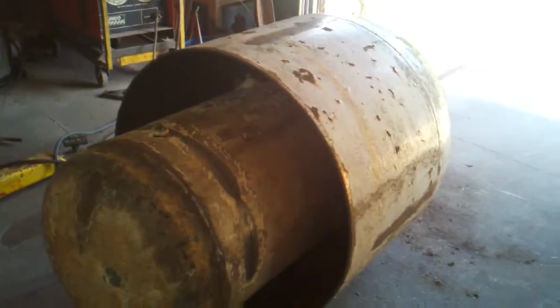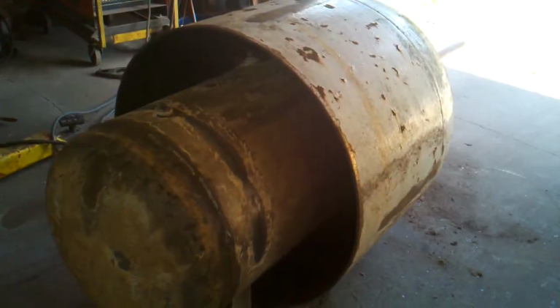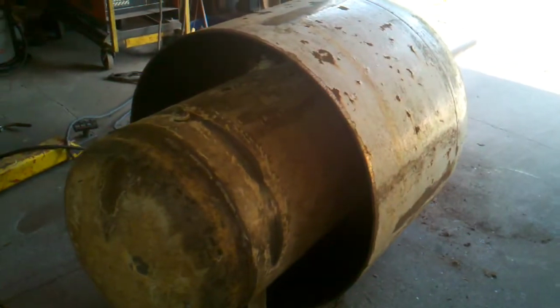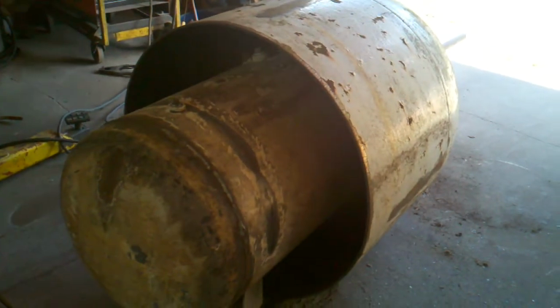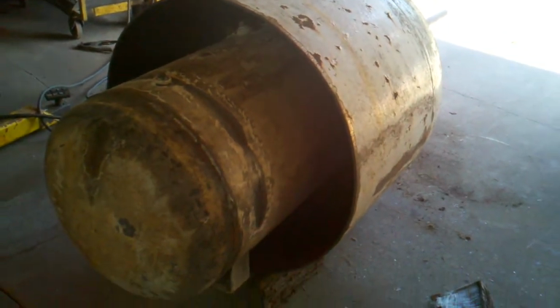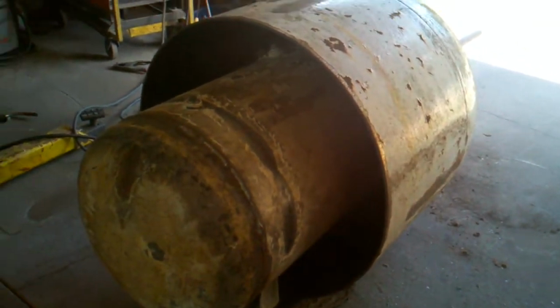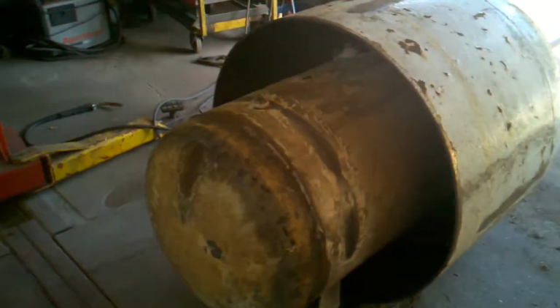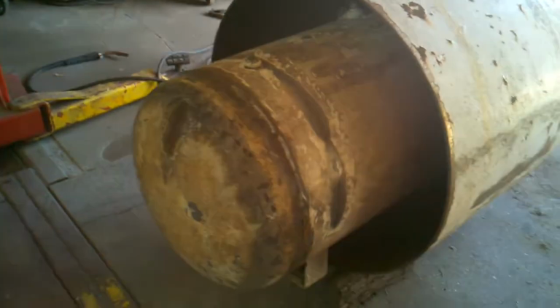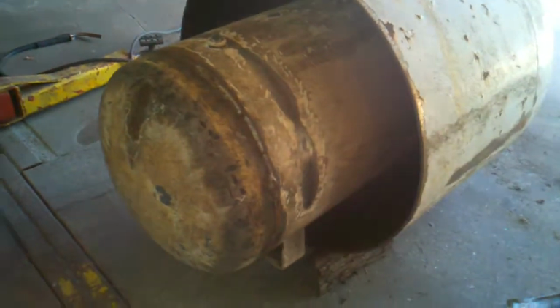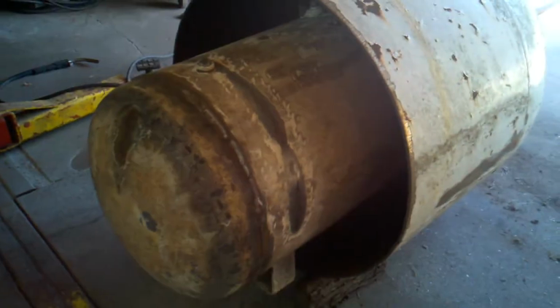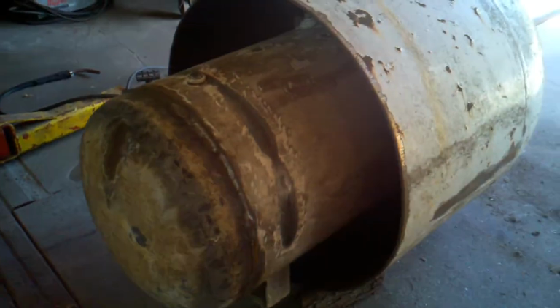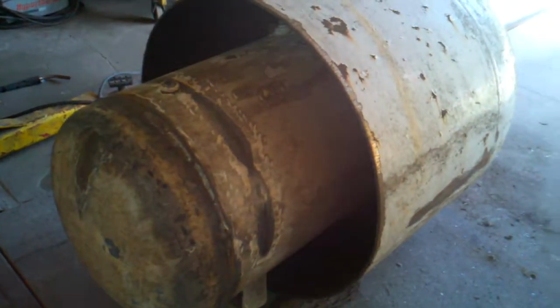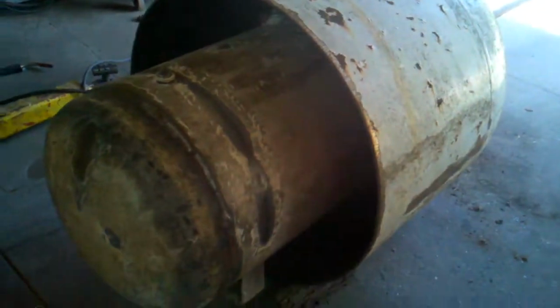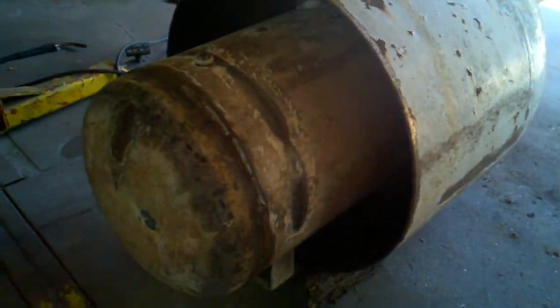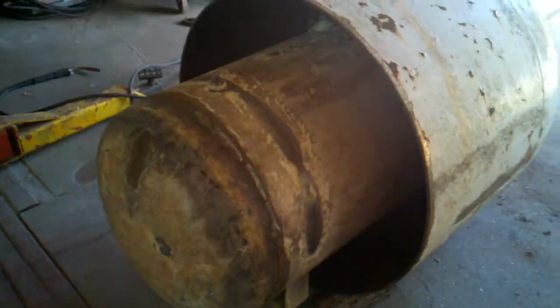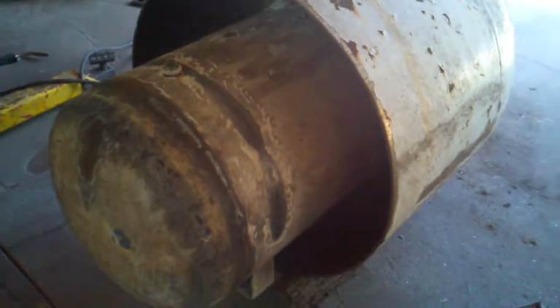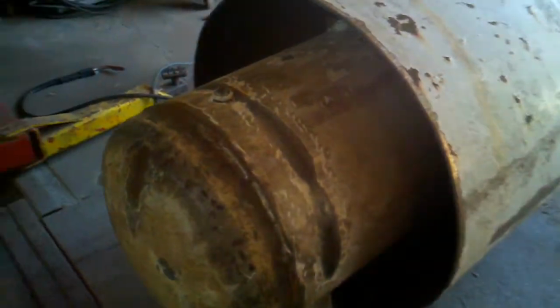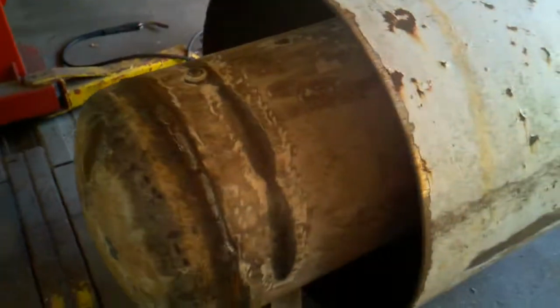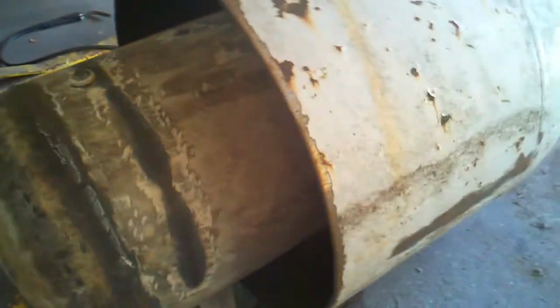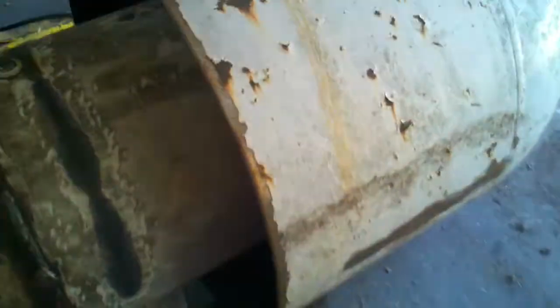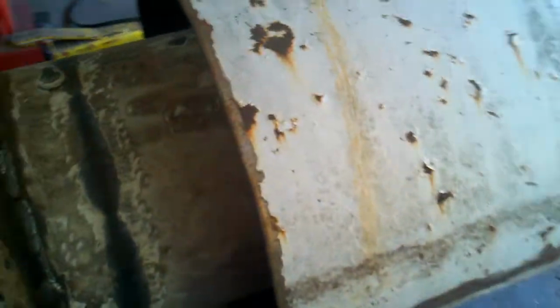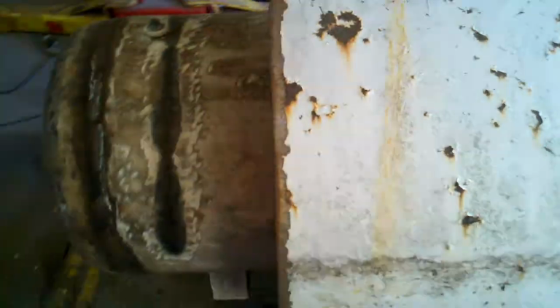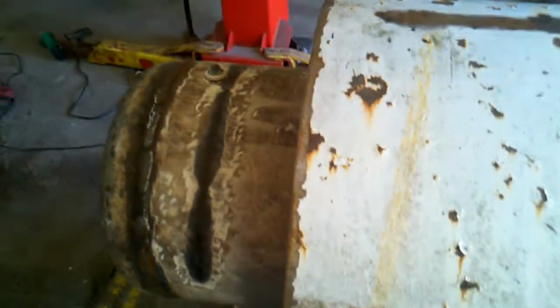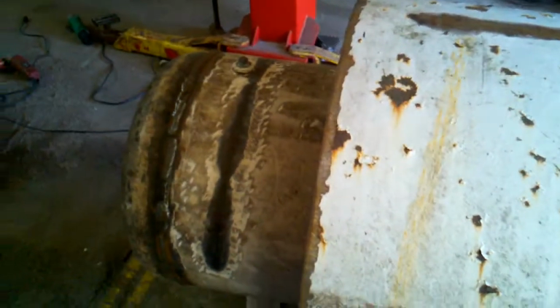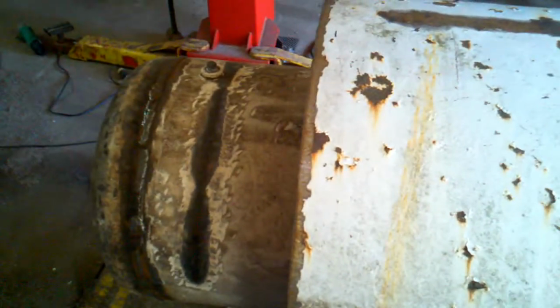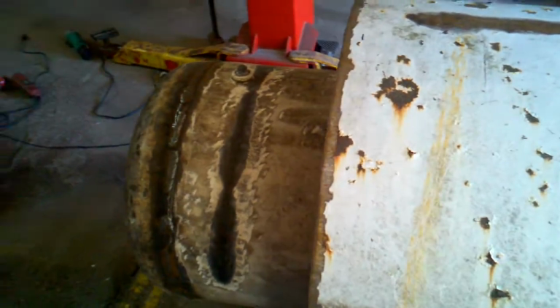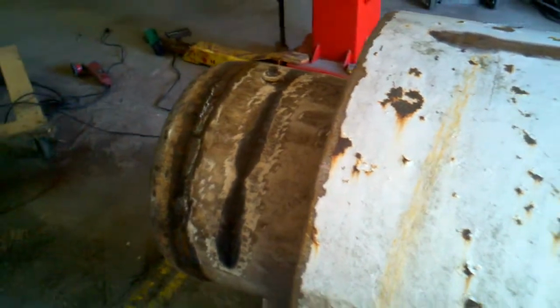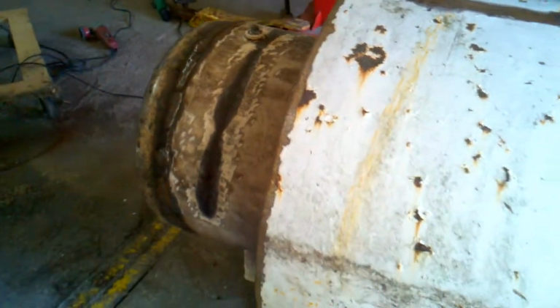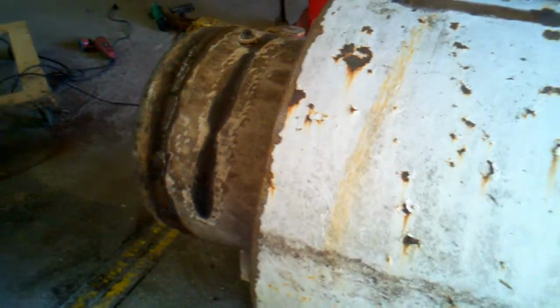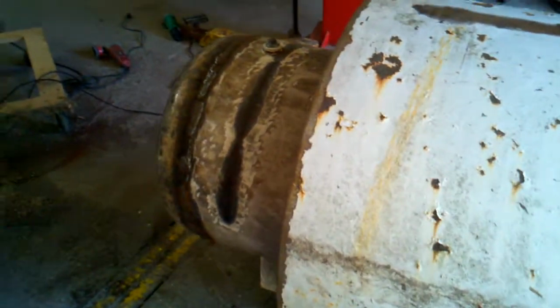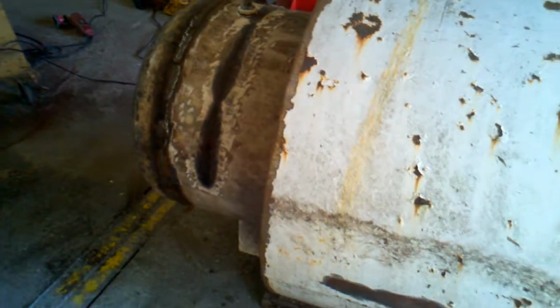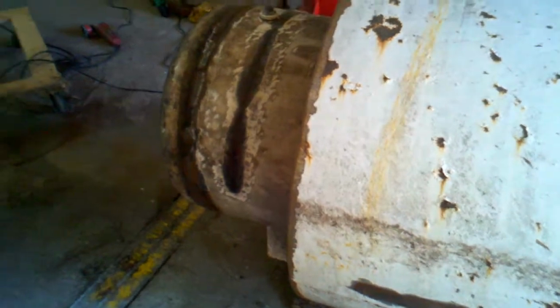Well everybody, this is the starting of my wood stove. I took a 500 gallon propane tank and a 150 gallon propane tank.